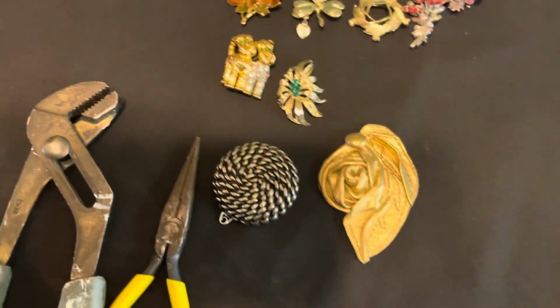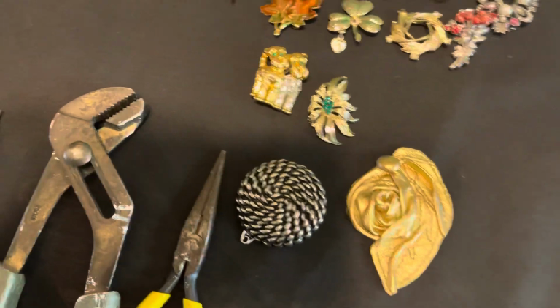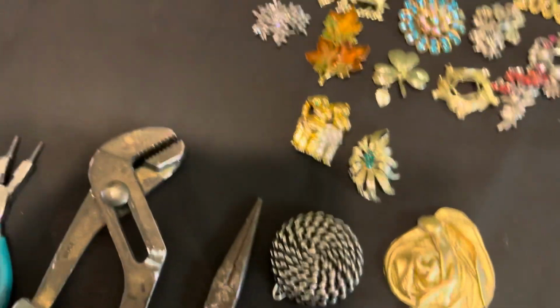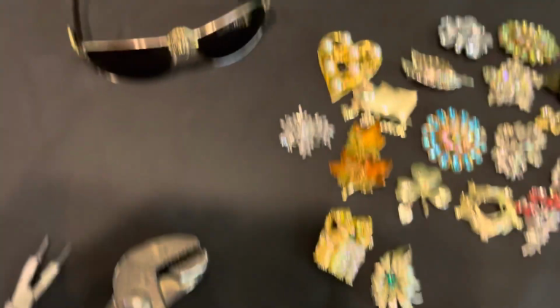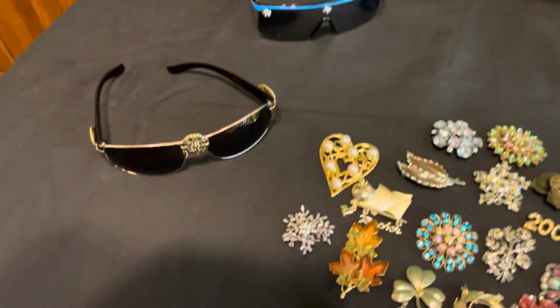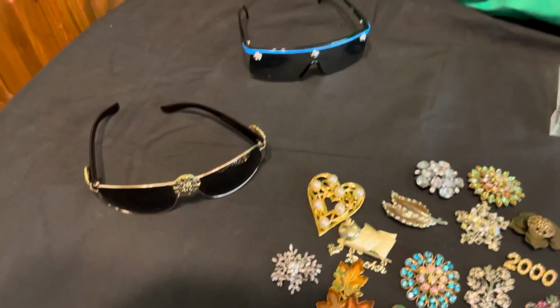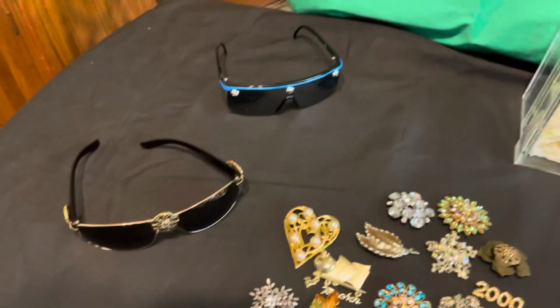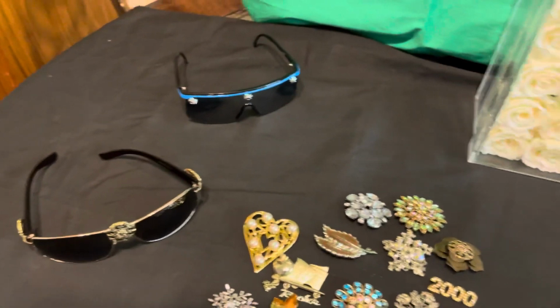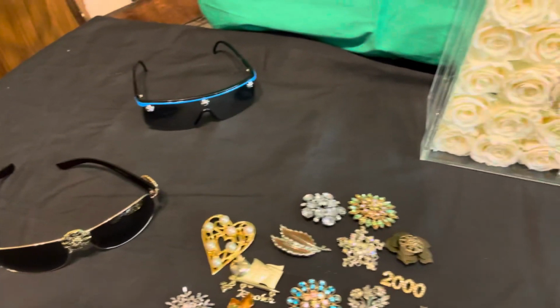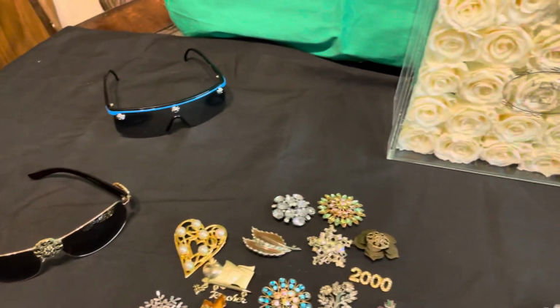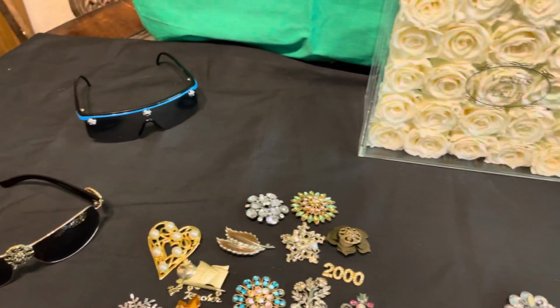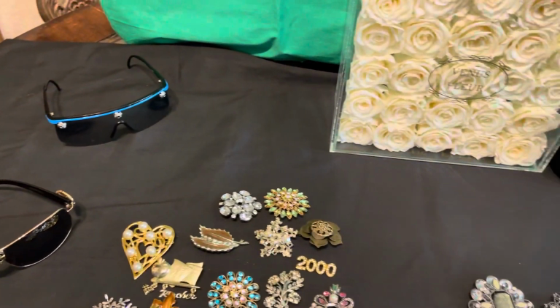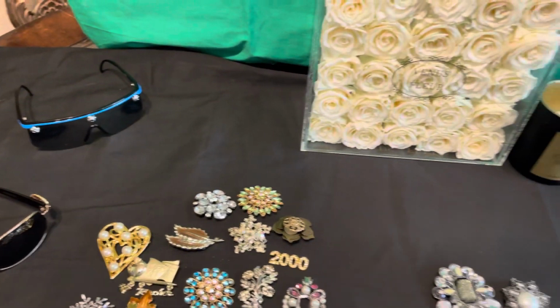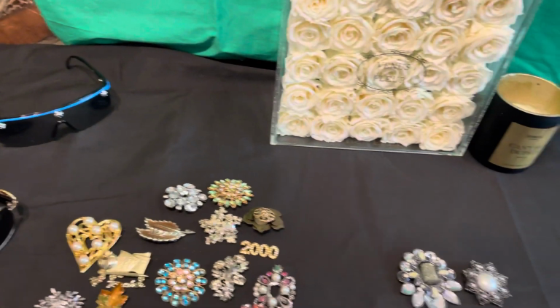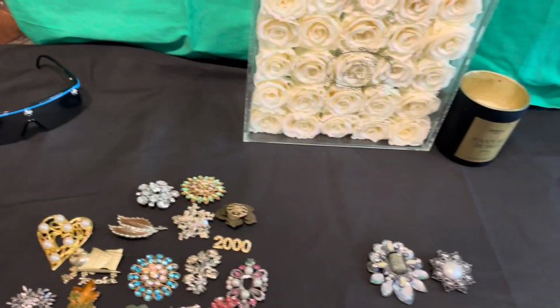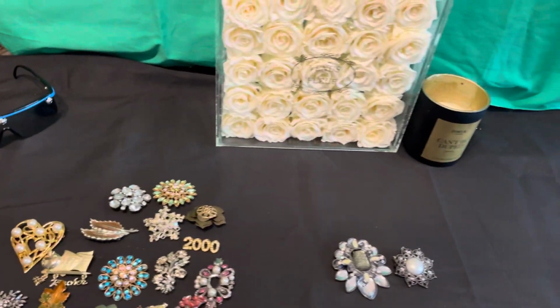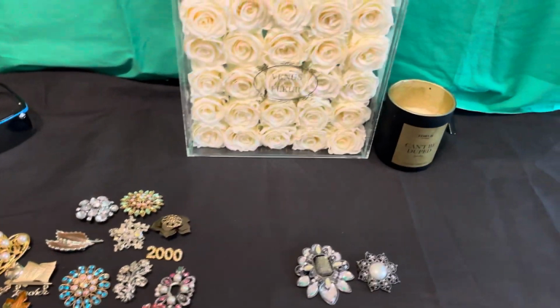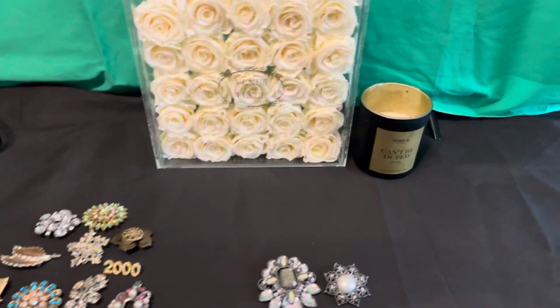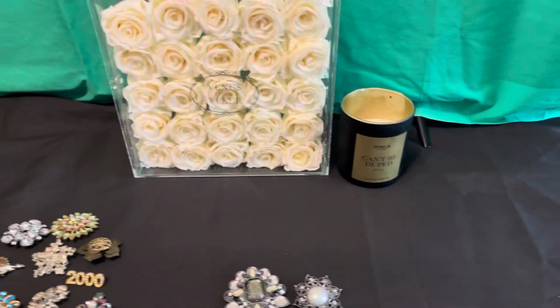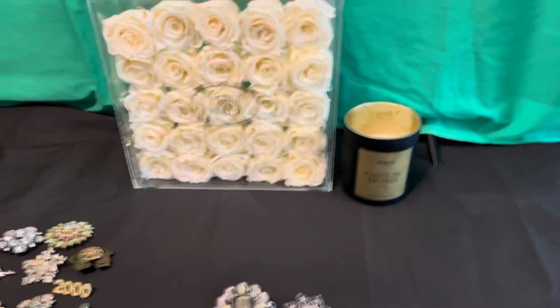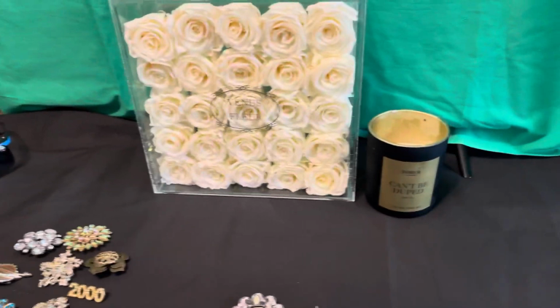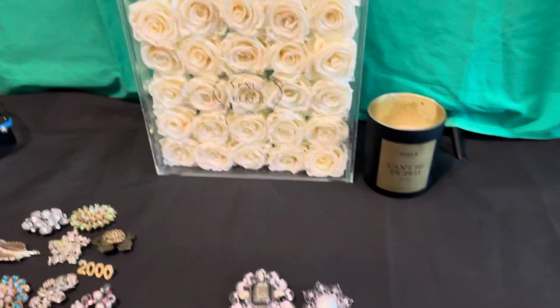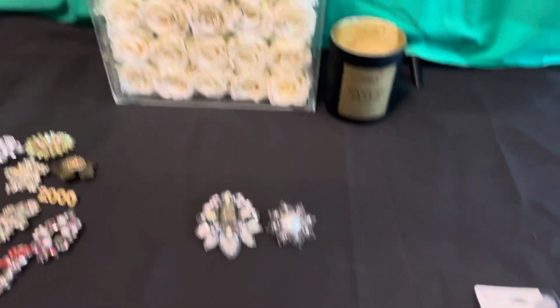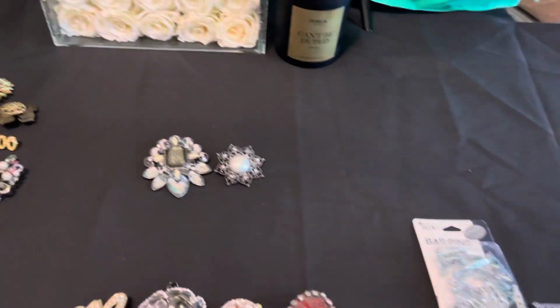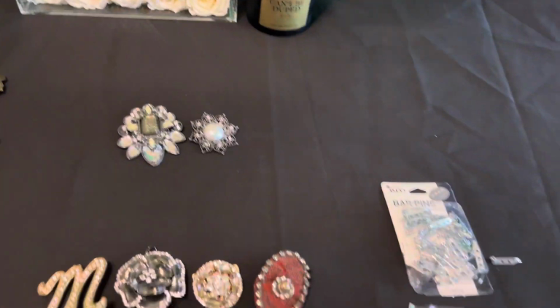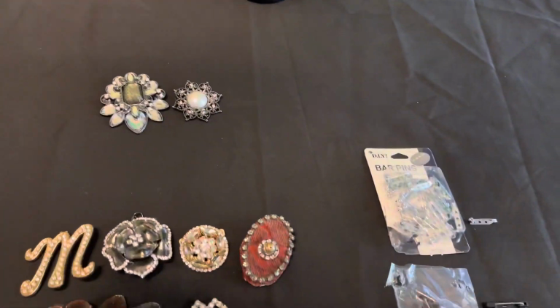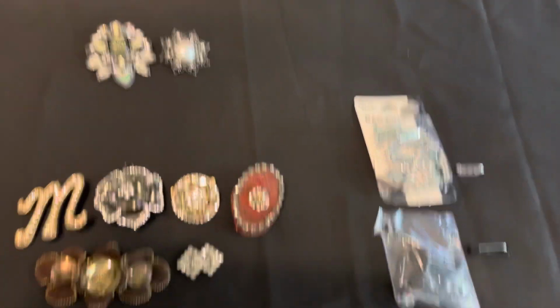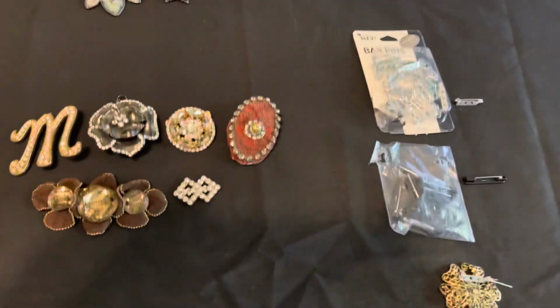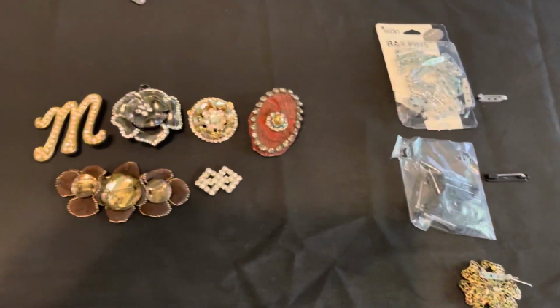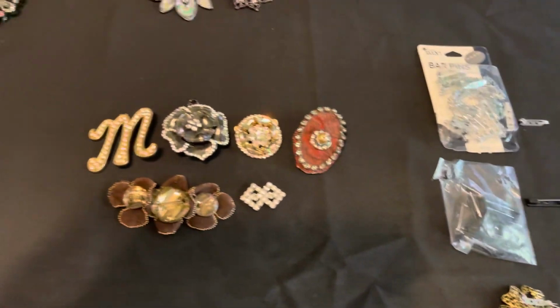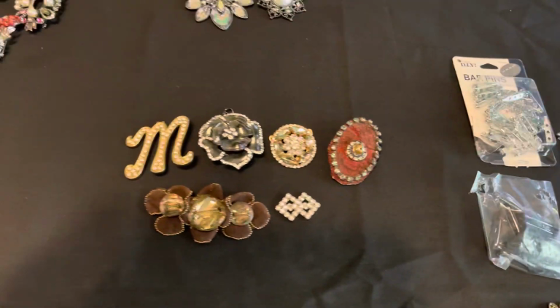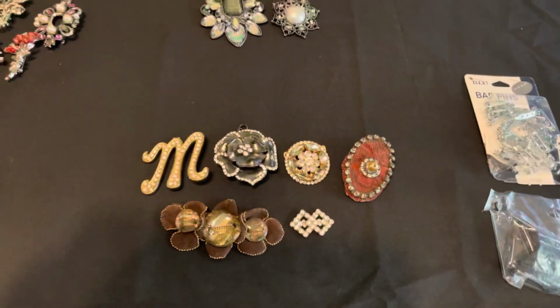So that's pretty much the gist of the video — just showing you guys some more techniques when it comes to brooches. I call them brooches.